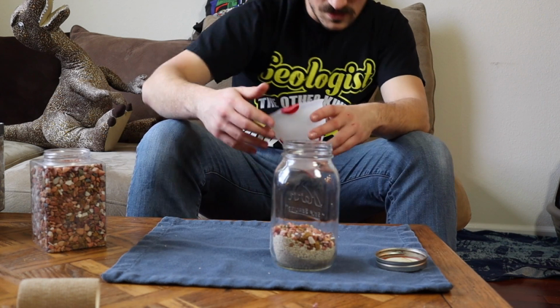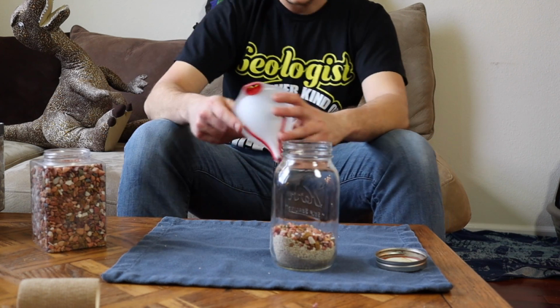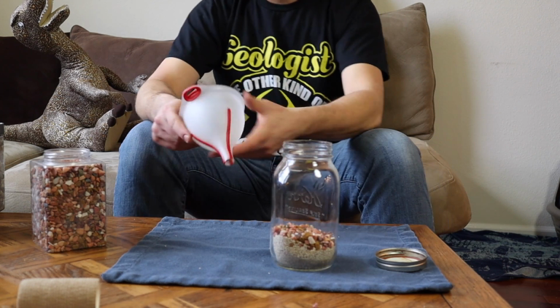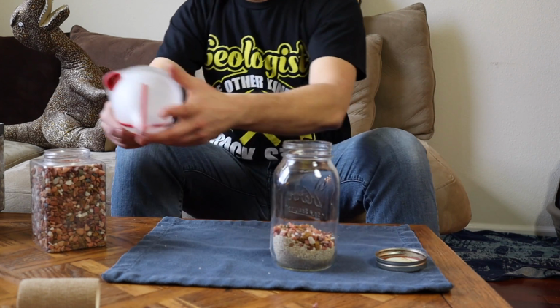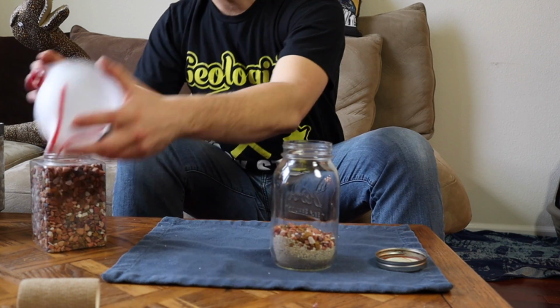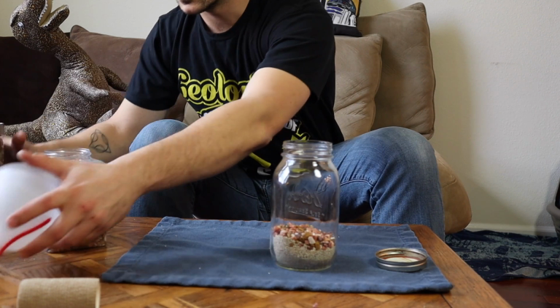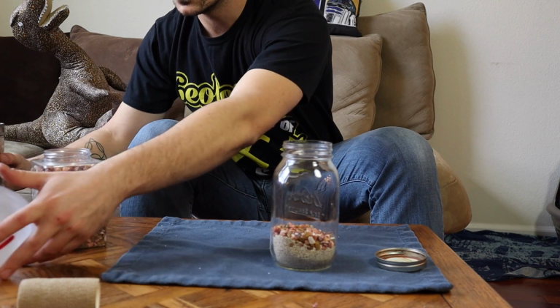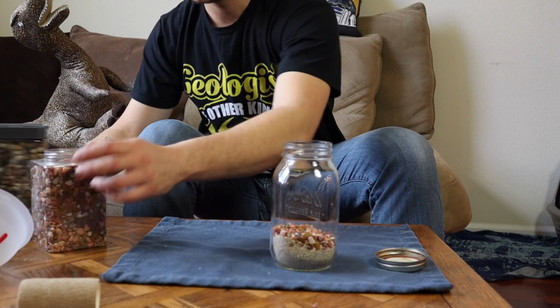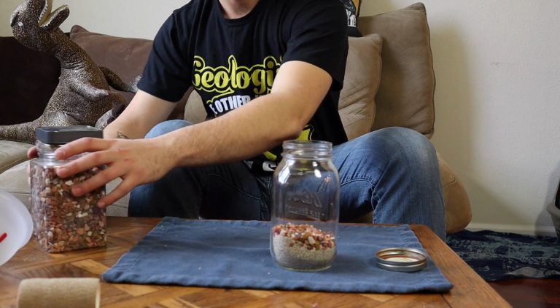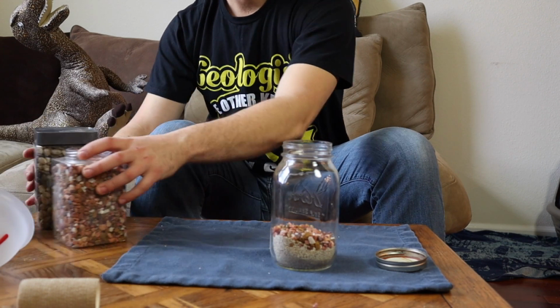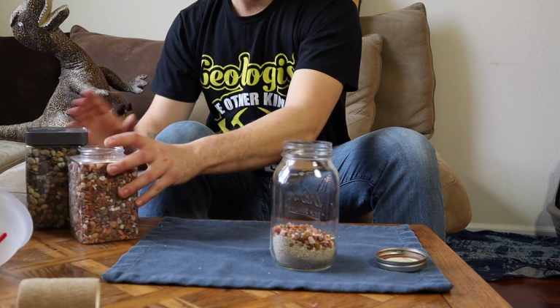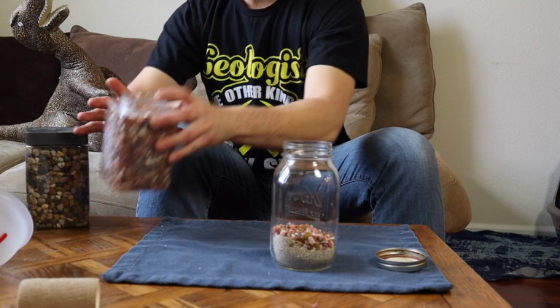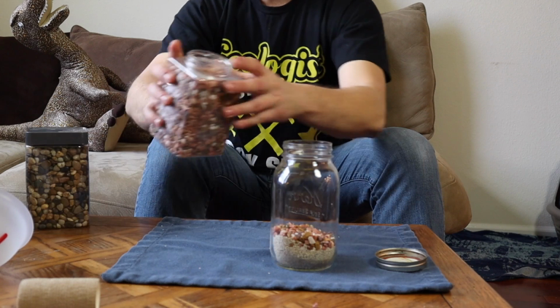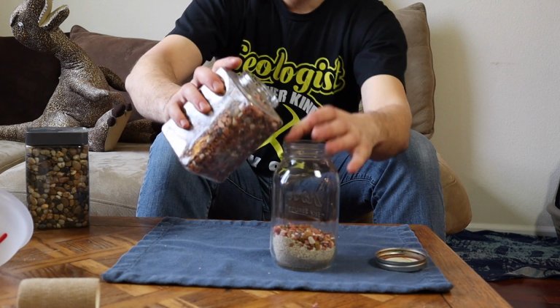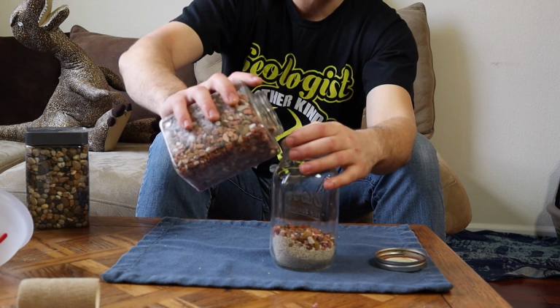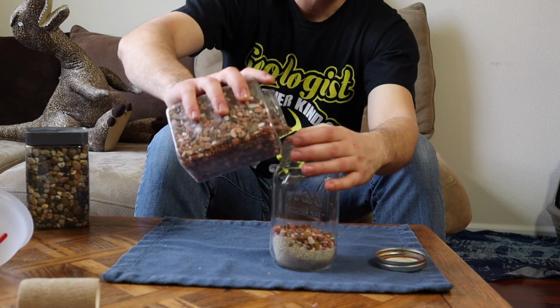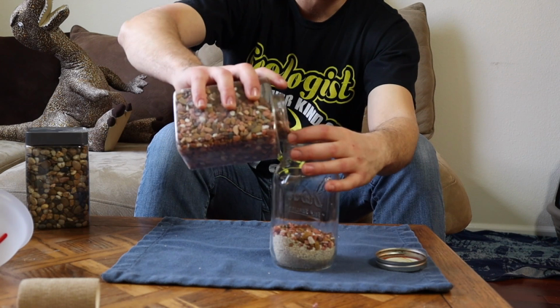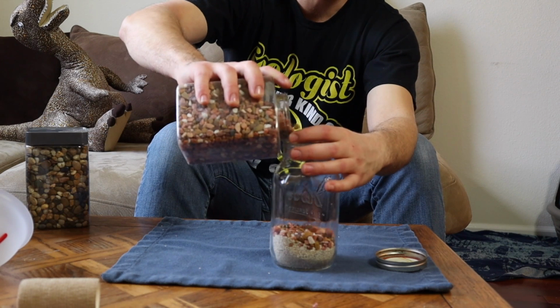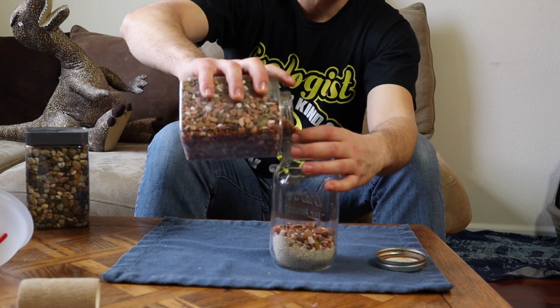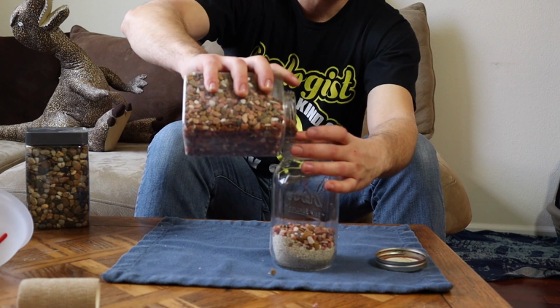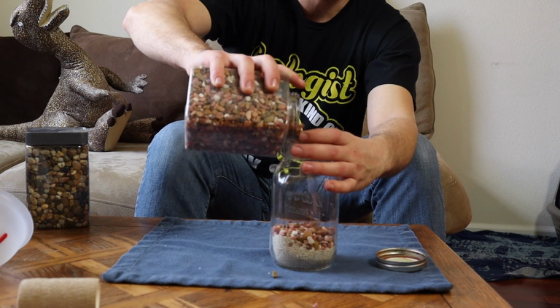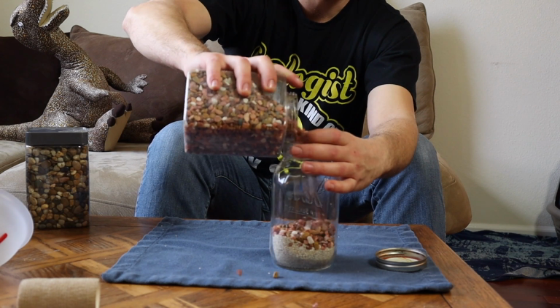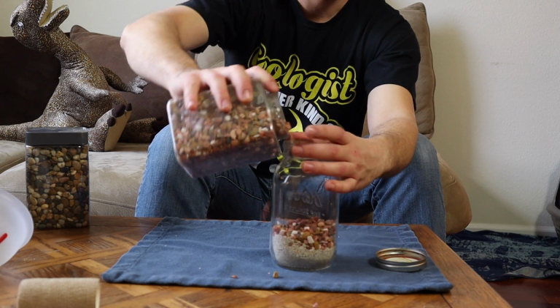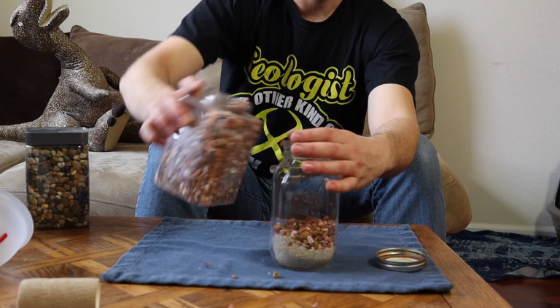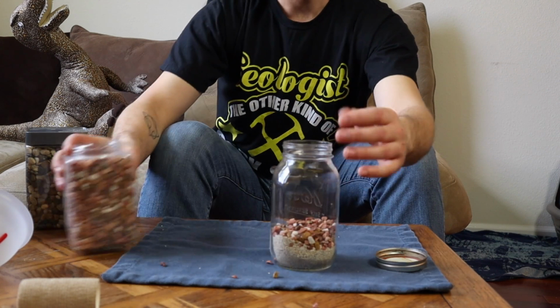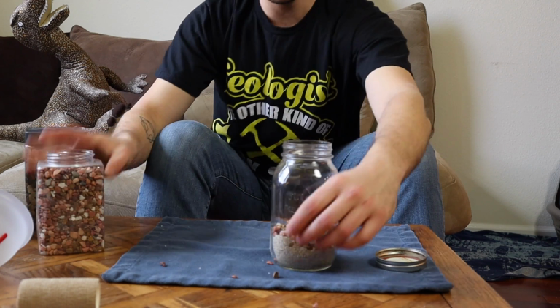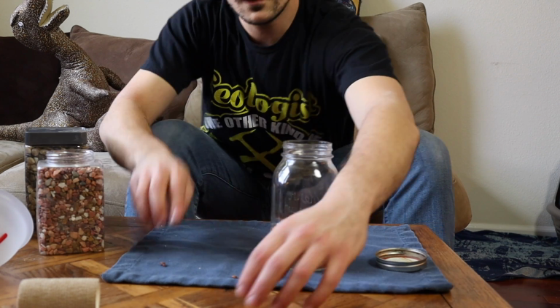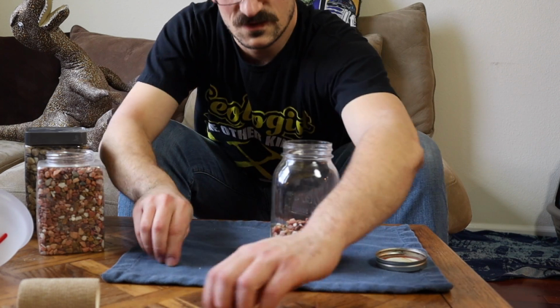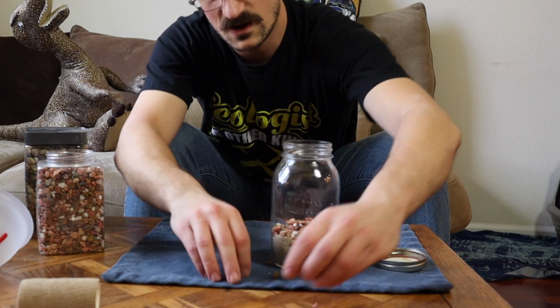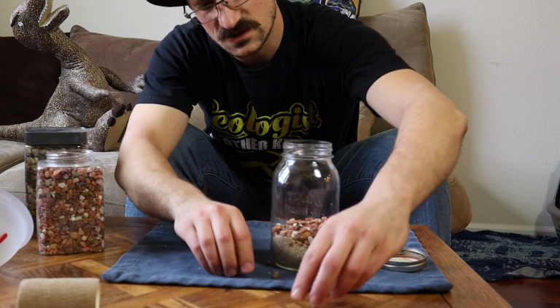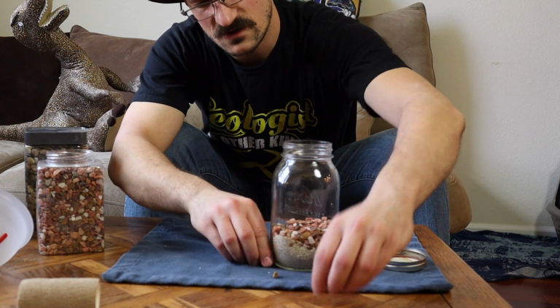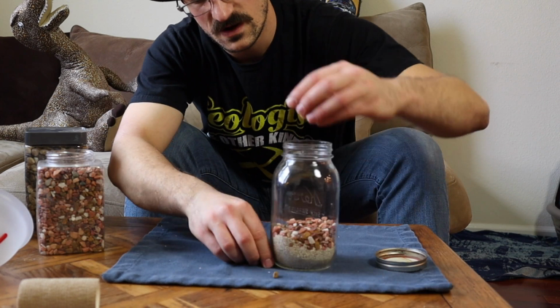There you have it. And then maybe a few more — grab a few more, put a few more in there. Oh no, rocks are going everywhere.